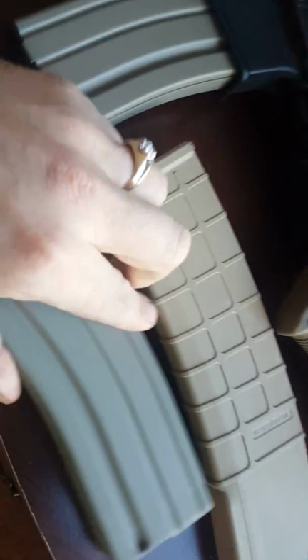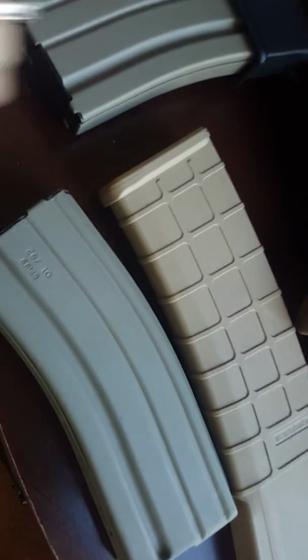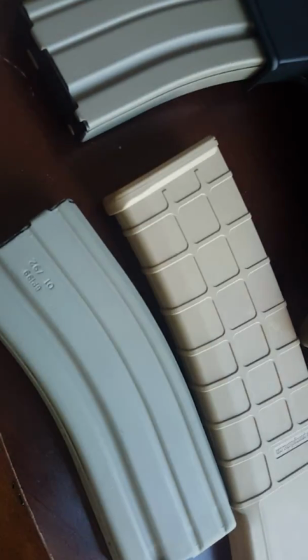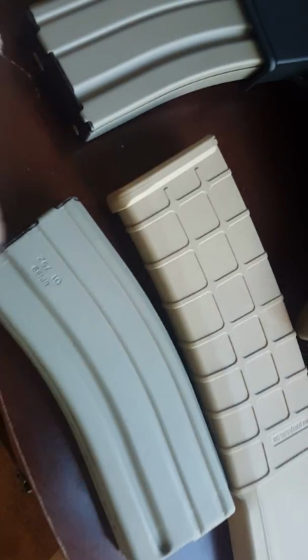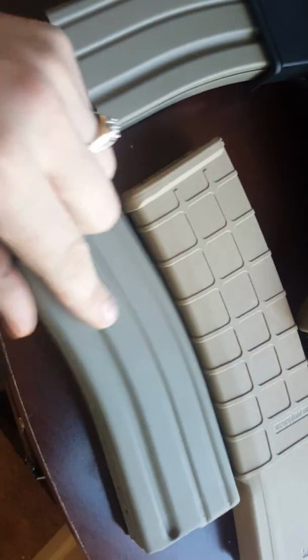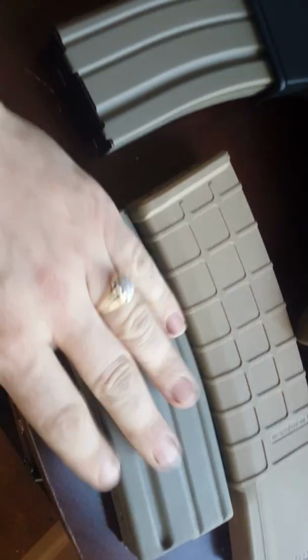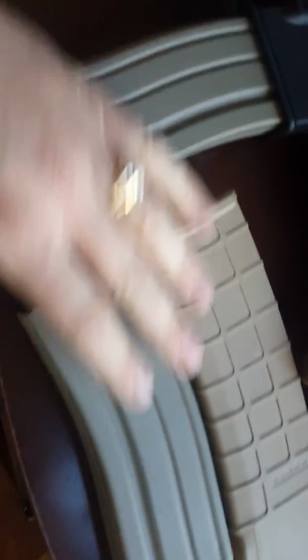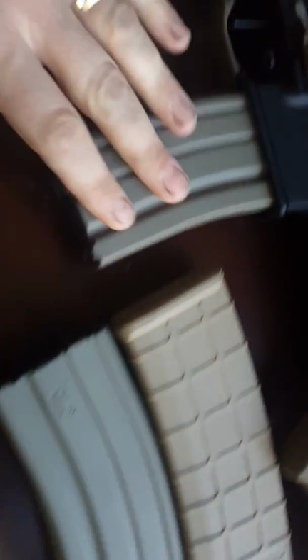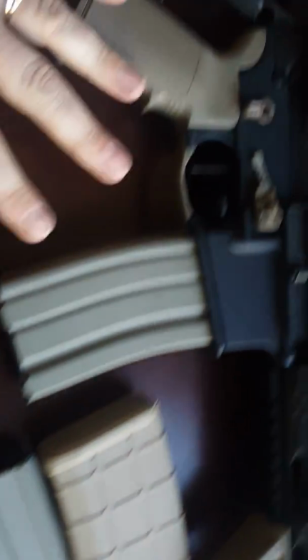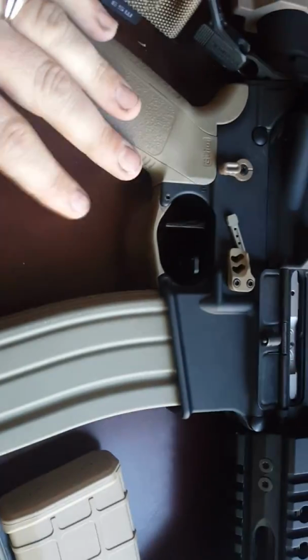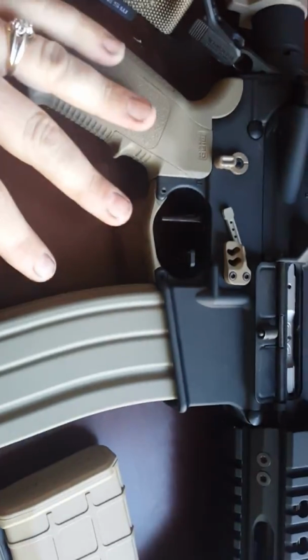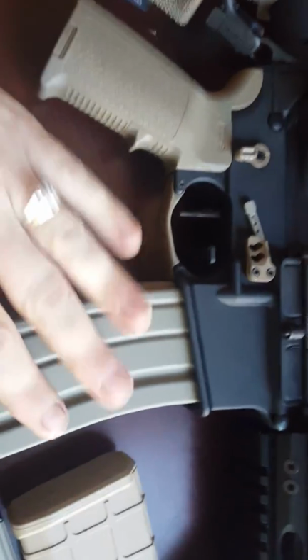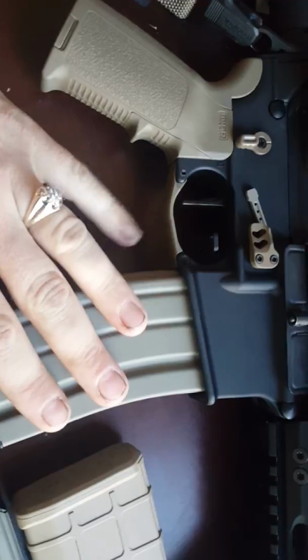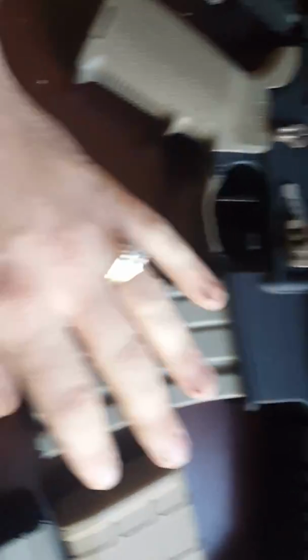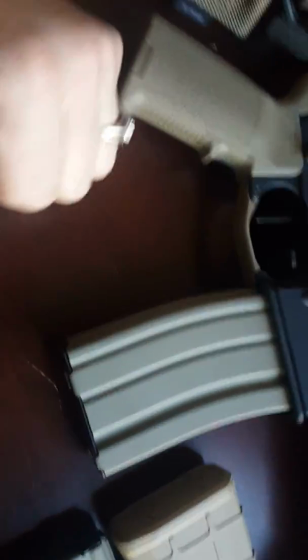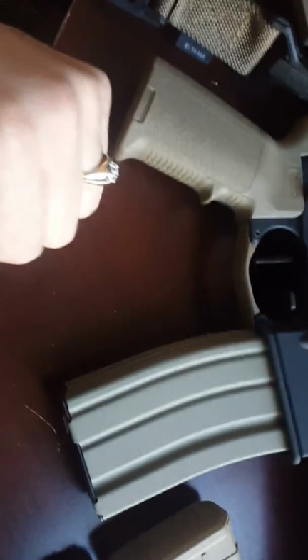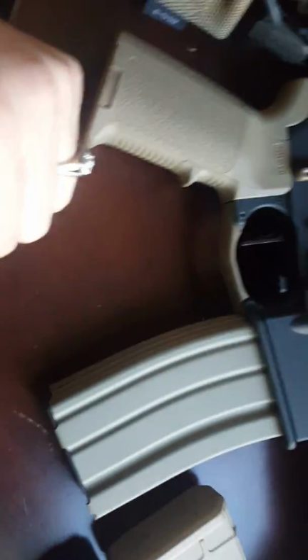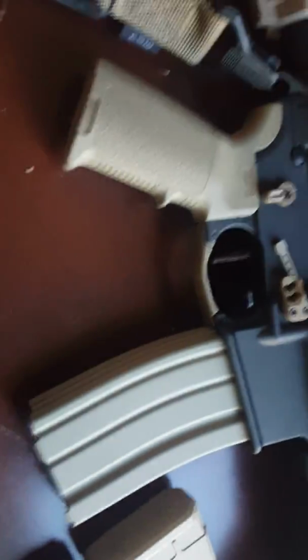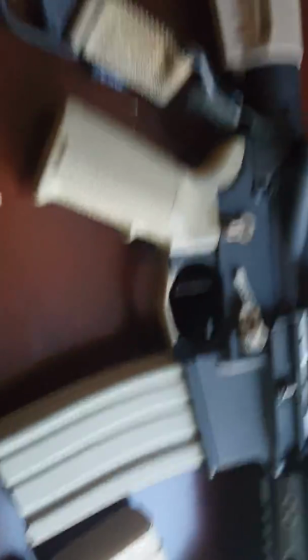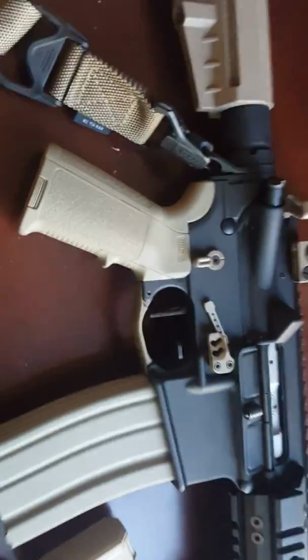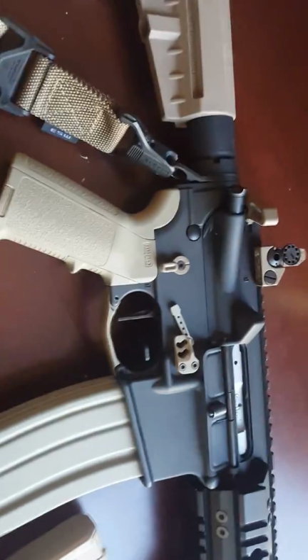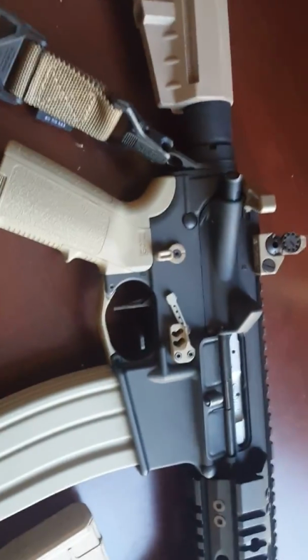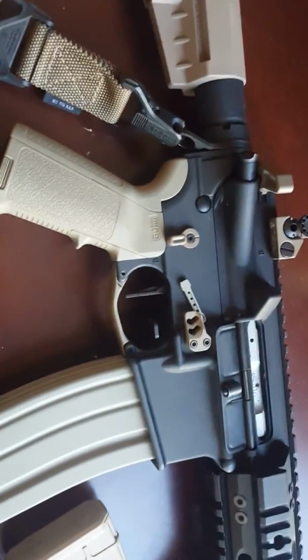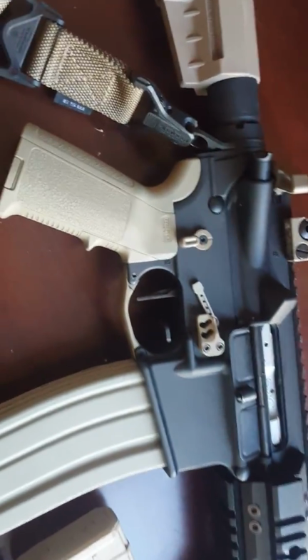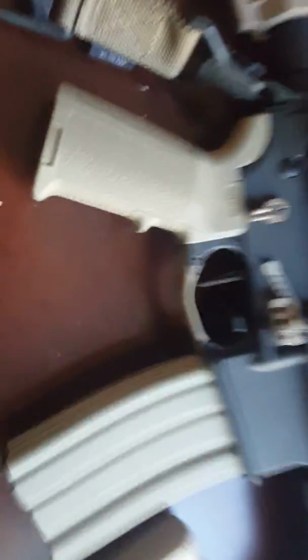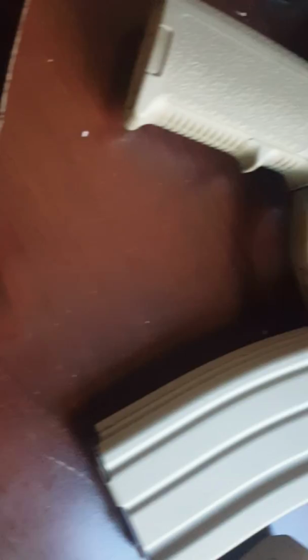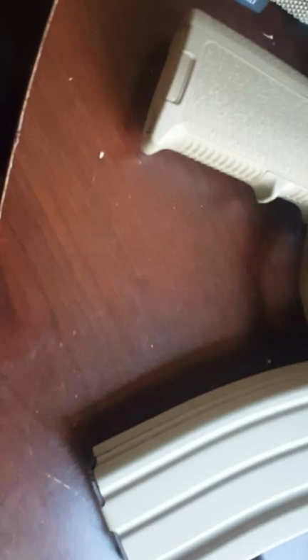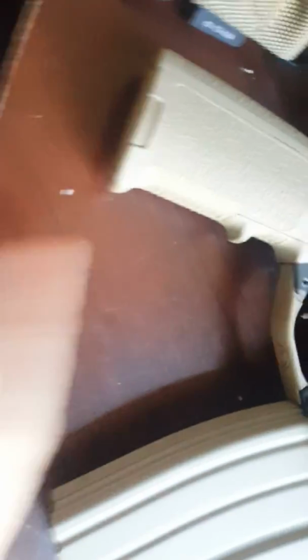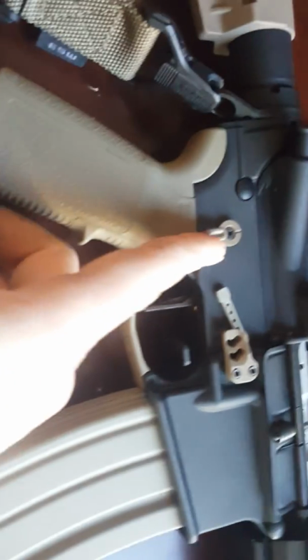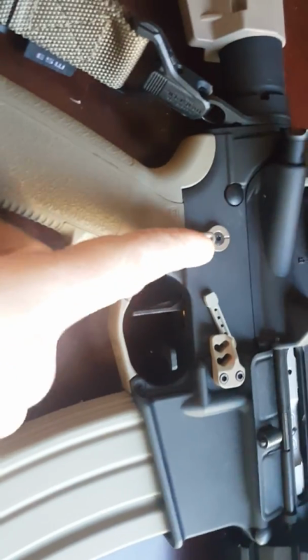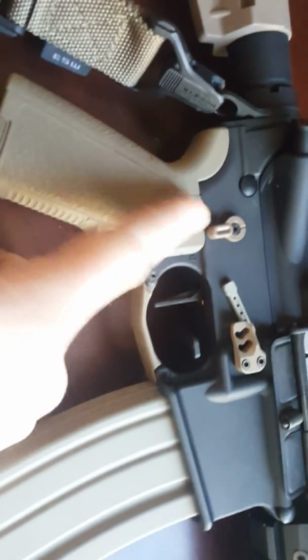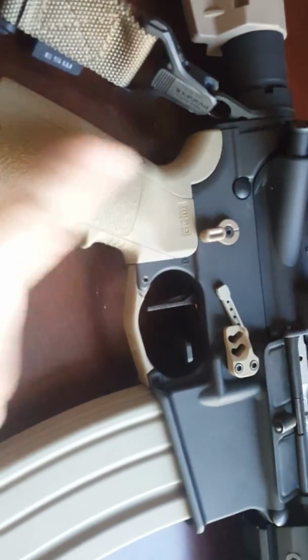When they're next to each other, you can definitely tell. This kind of looks green in the light, but it's really, really close, especially to the naked eye. It's definitely phenomenally close to Magpul's color.